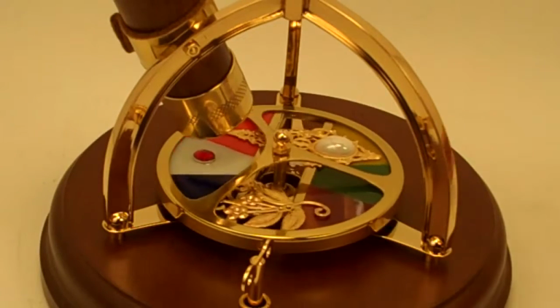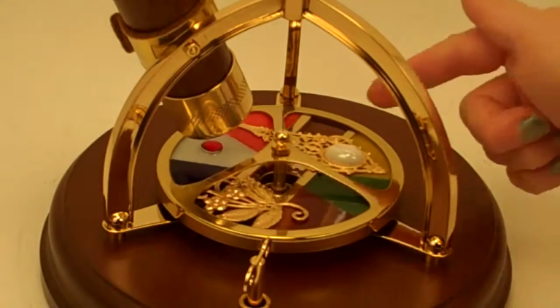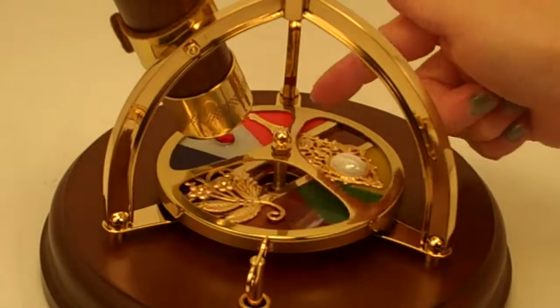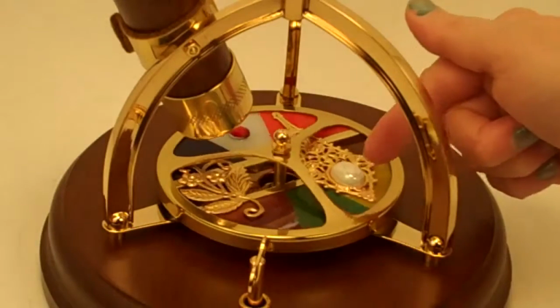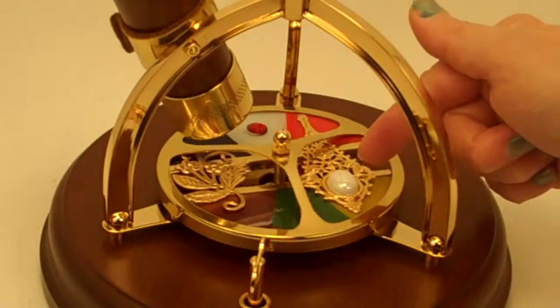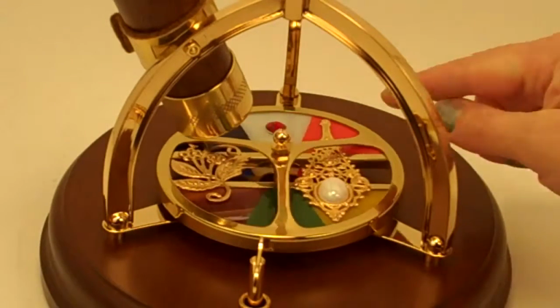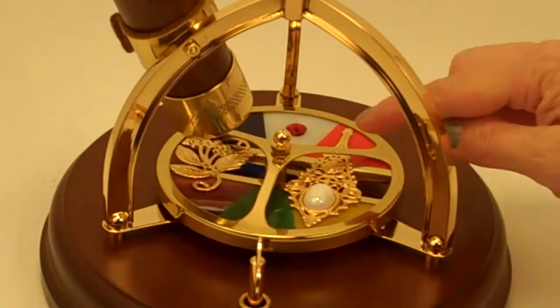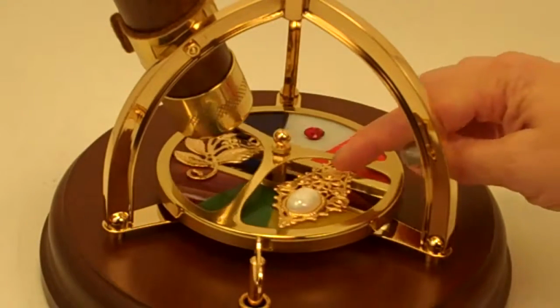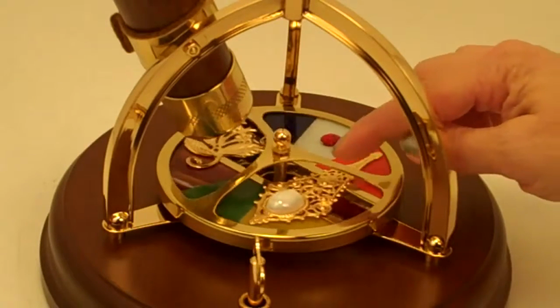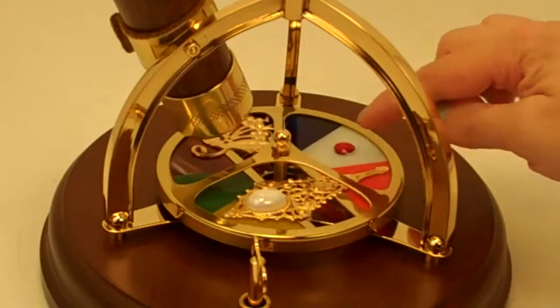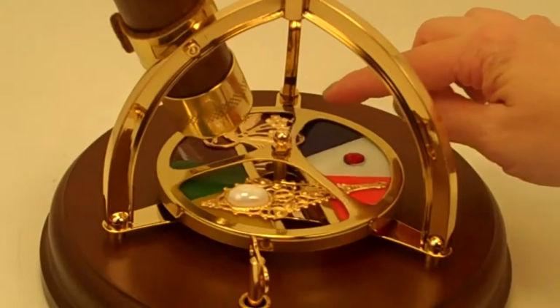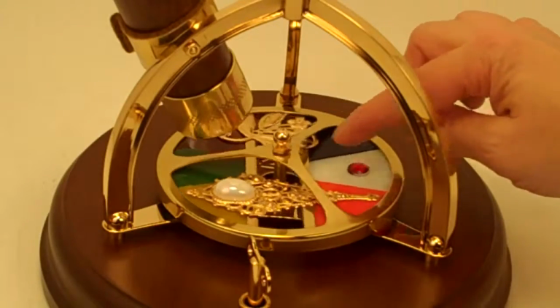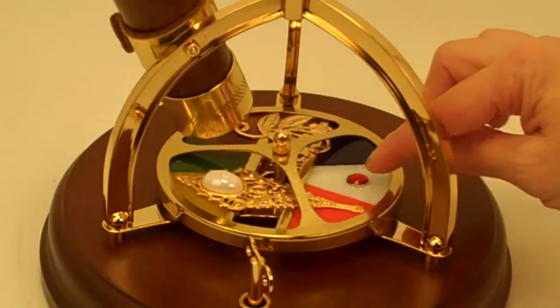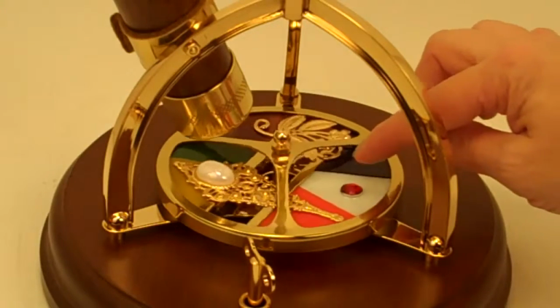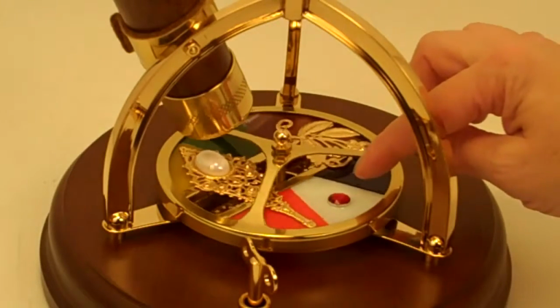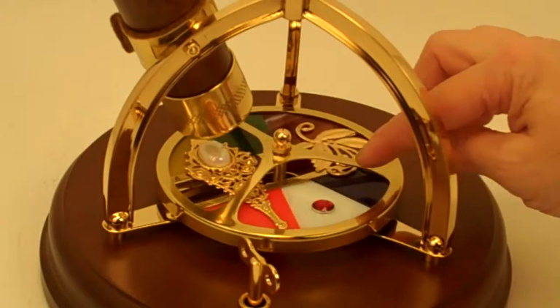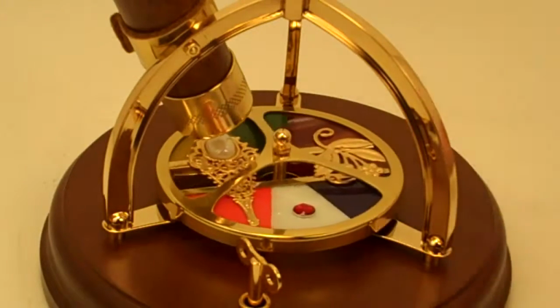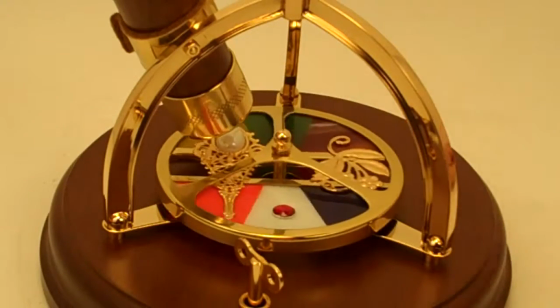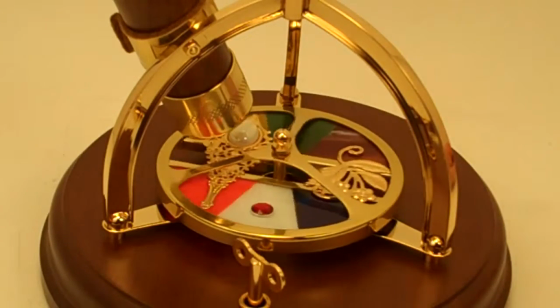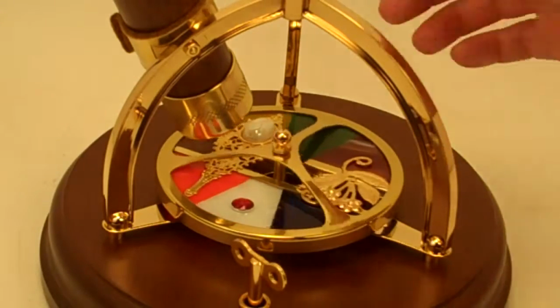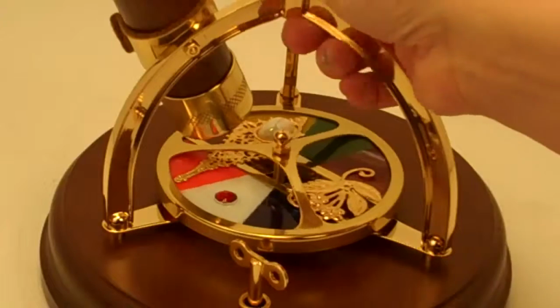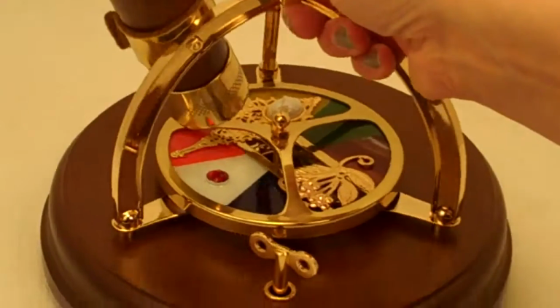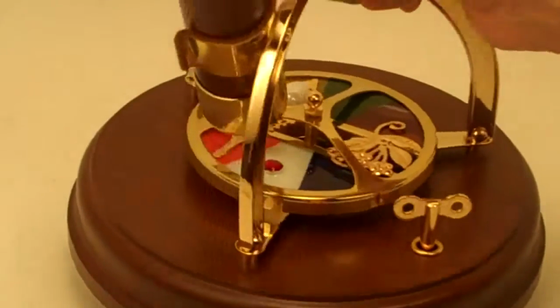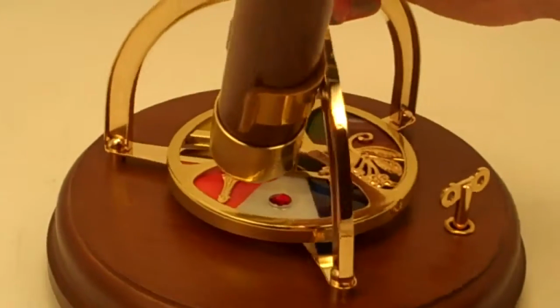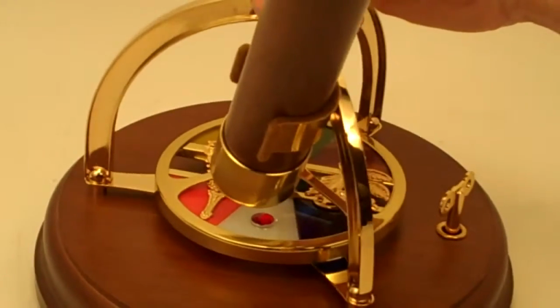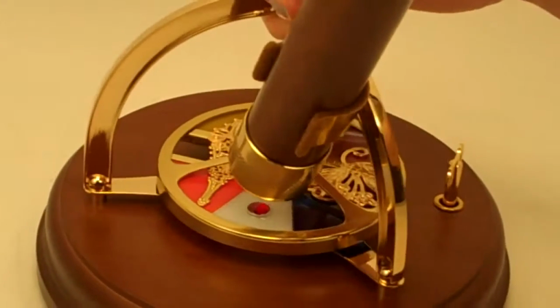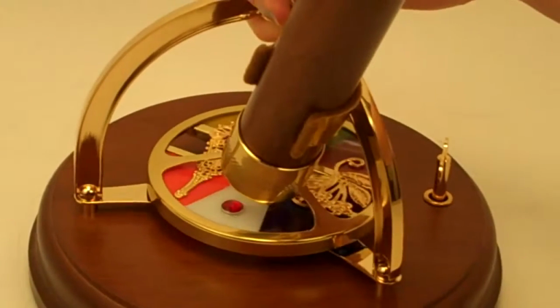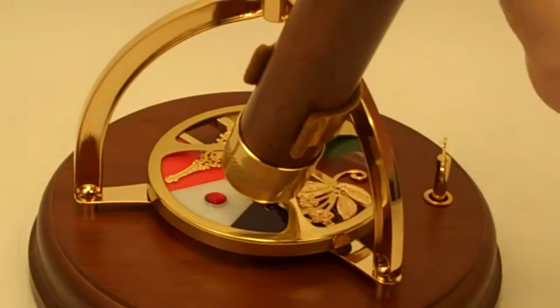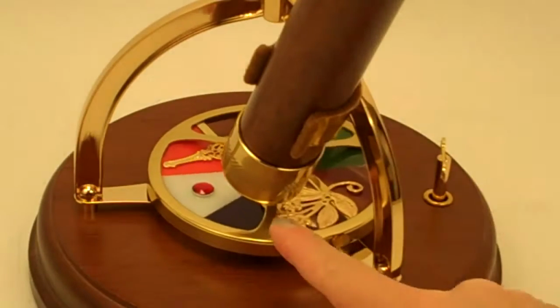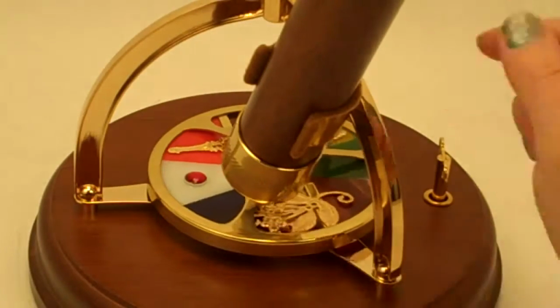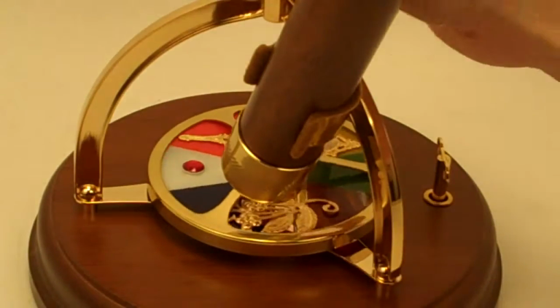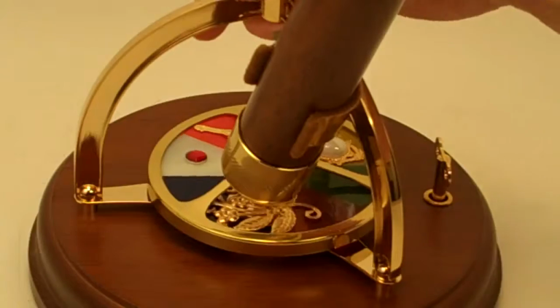The music box turns the turntable here, and this is metal and brass embellishments over stained glass pieces, so it creates a lot of color and texture as it turns underneath the kaleidoscope.